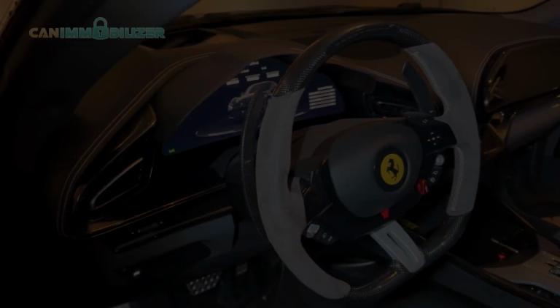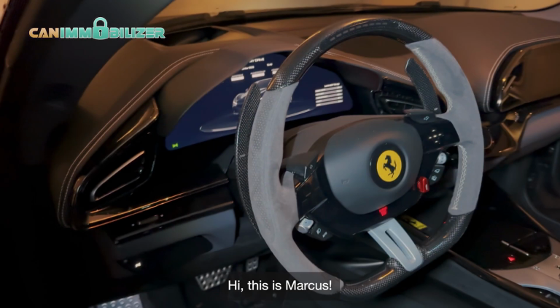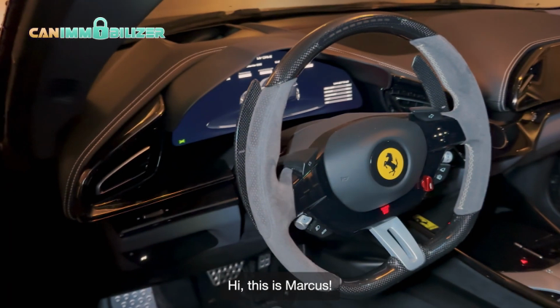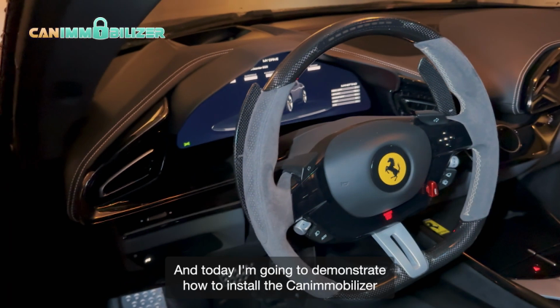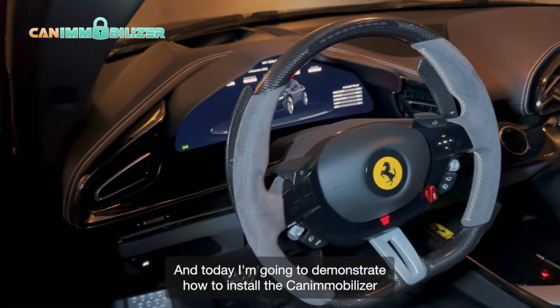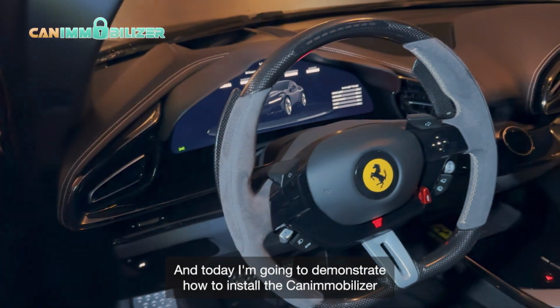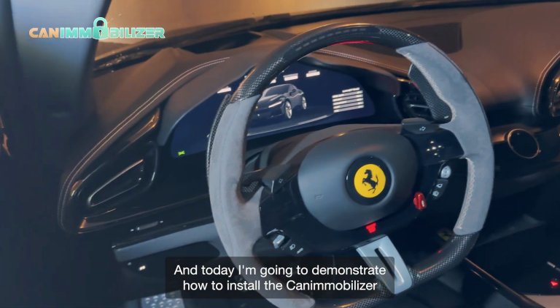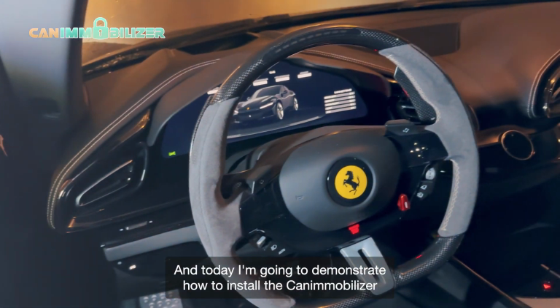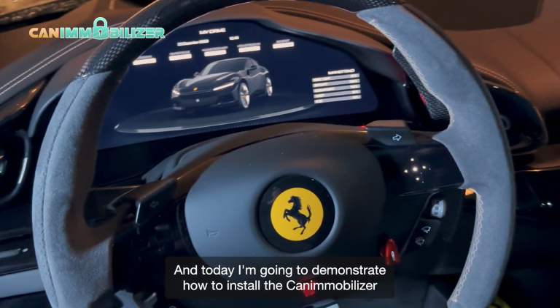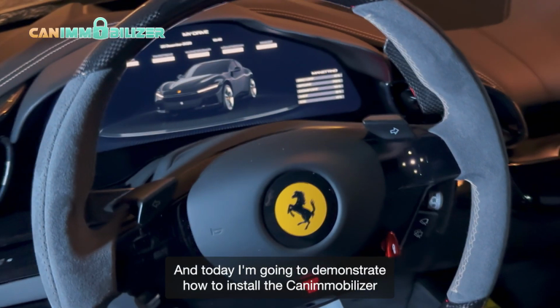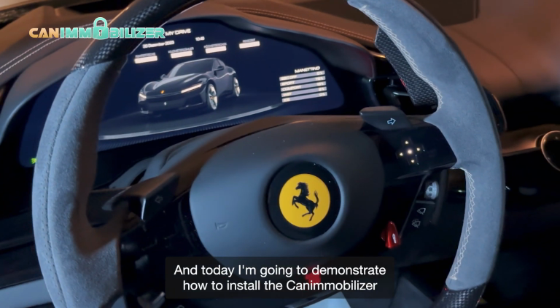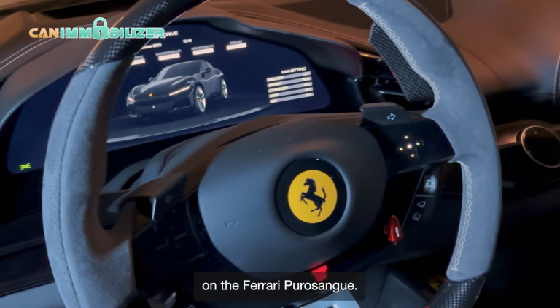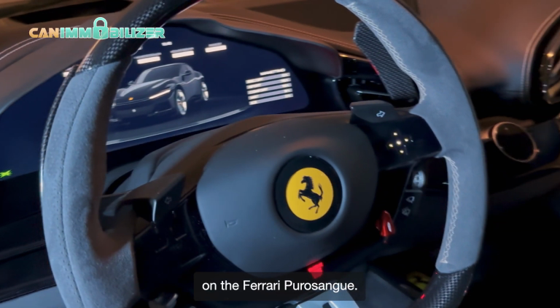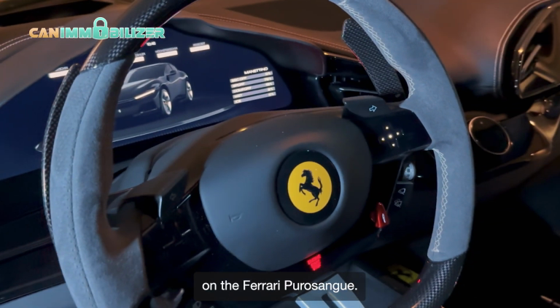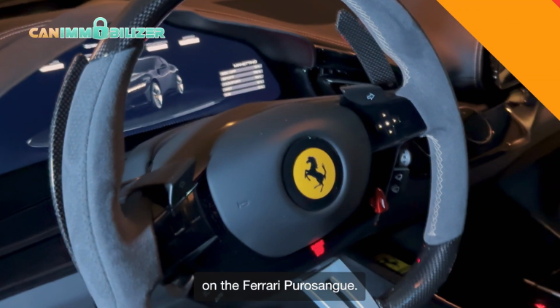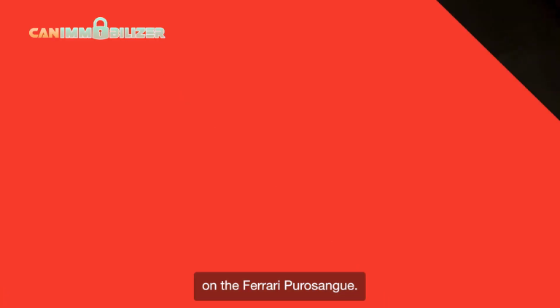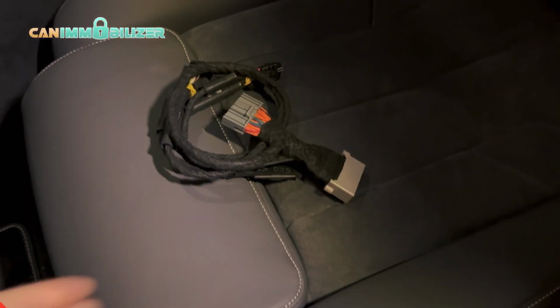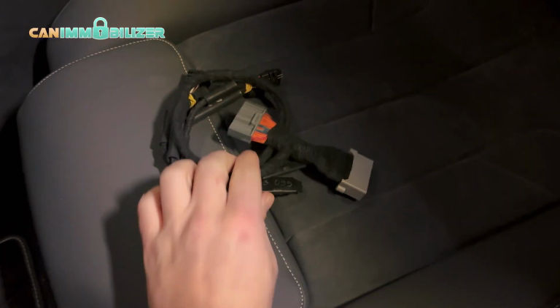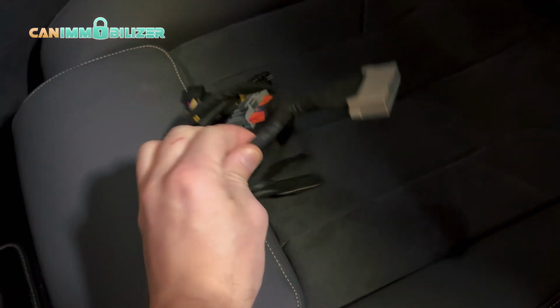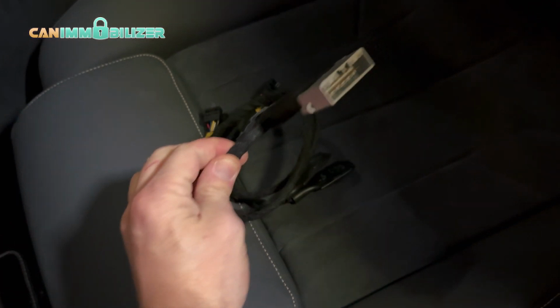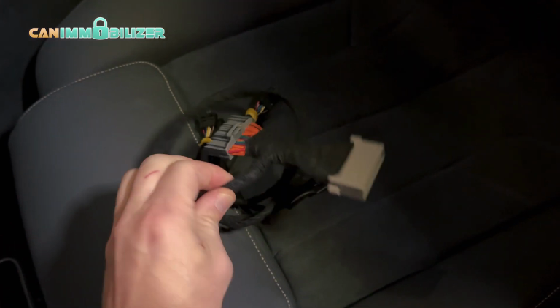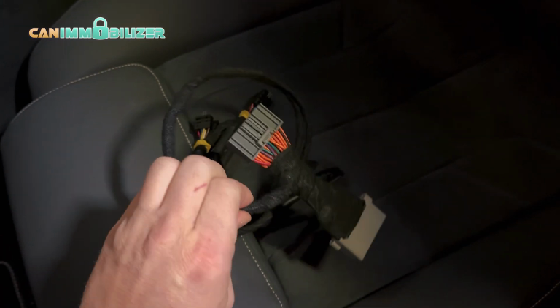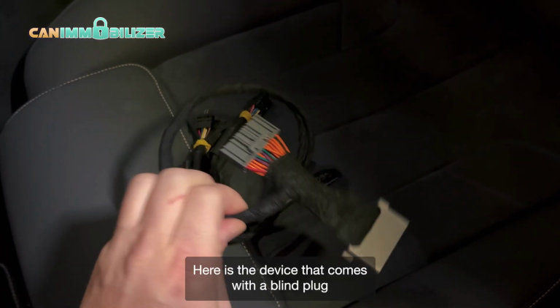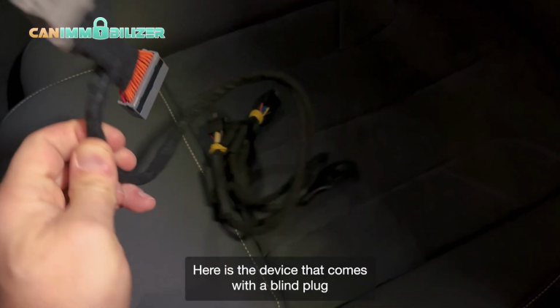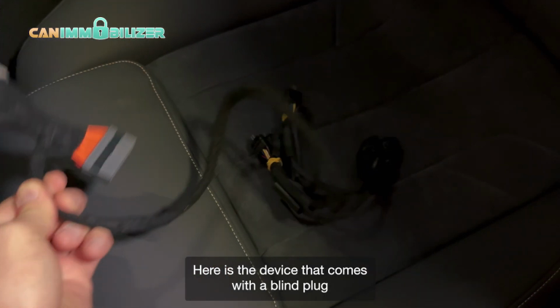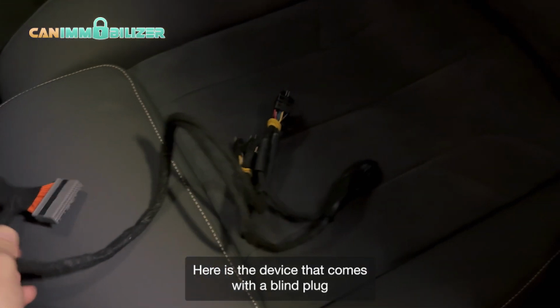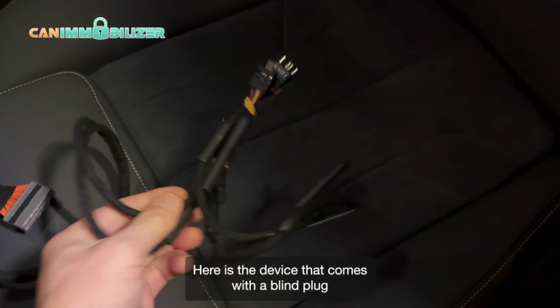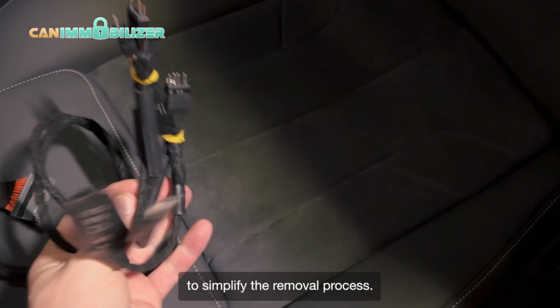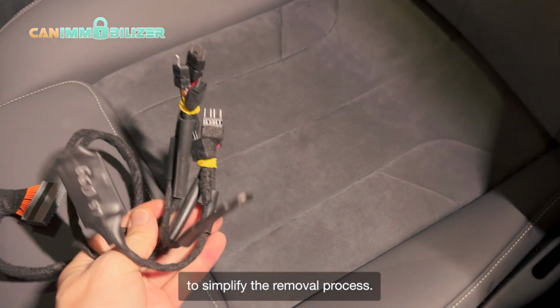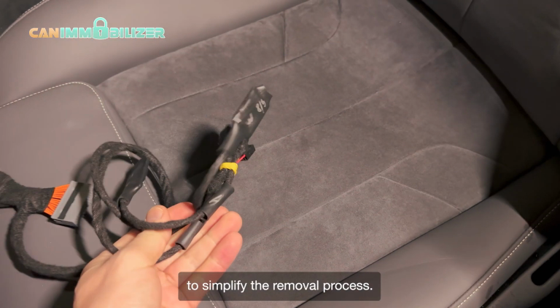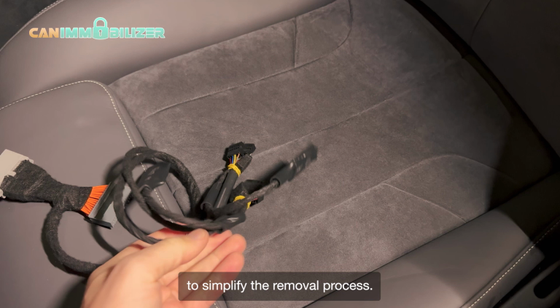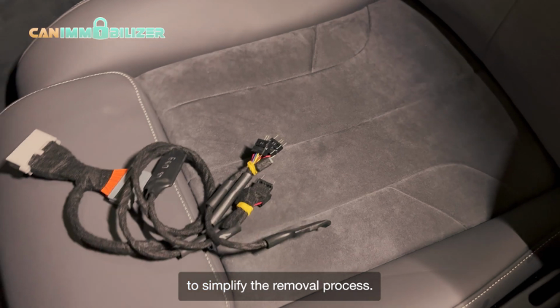Hi, this is Marcus, and today I'm going to demonstrate how to install the Cana Mobilizer on the Ferrari Purosangue. Here is the device that comes with a blind plug to simplify the removal process.